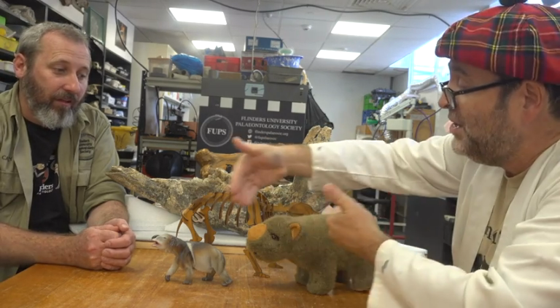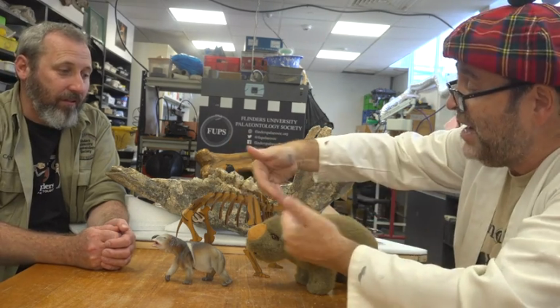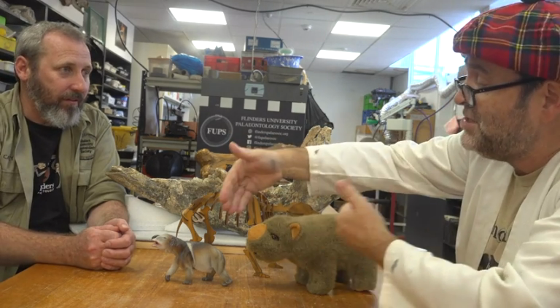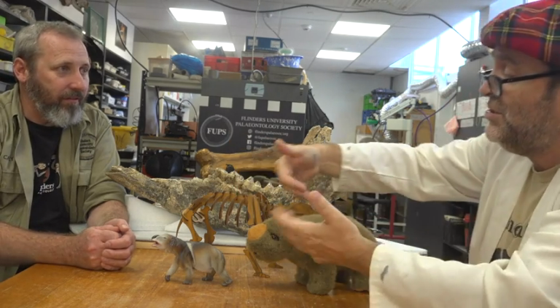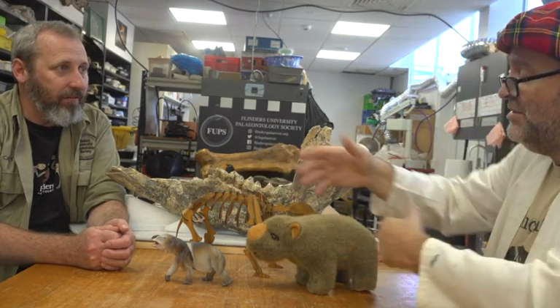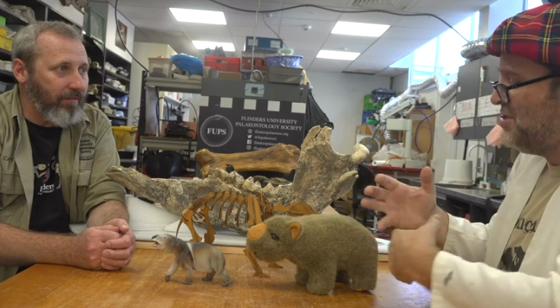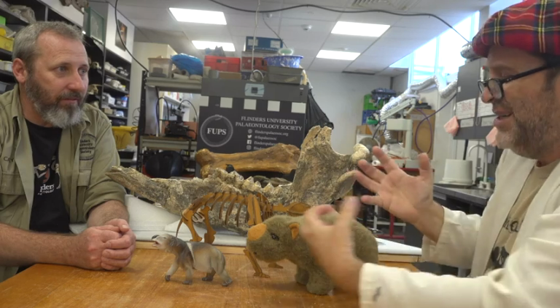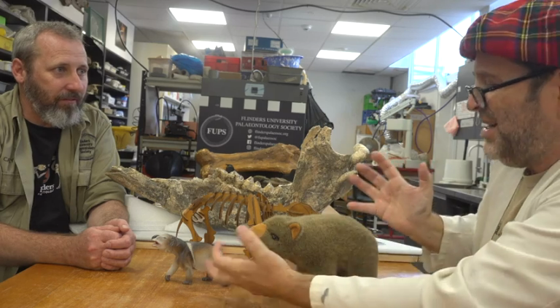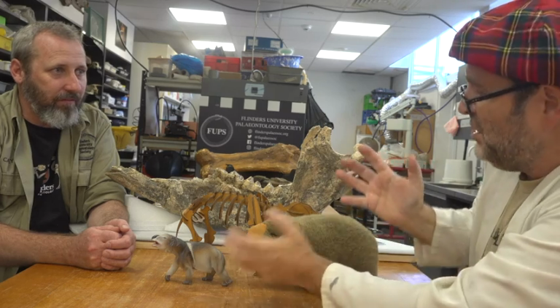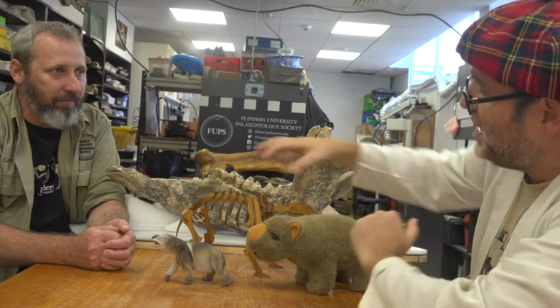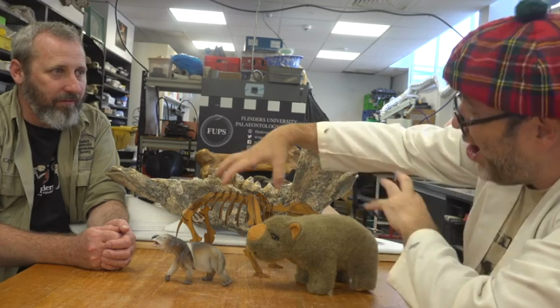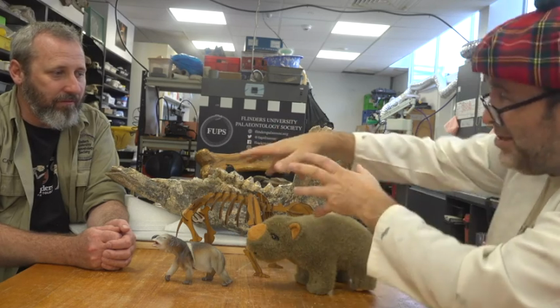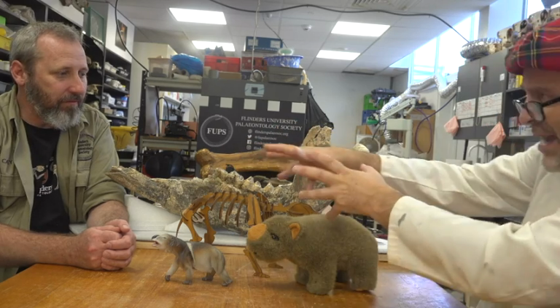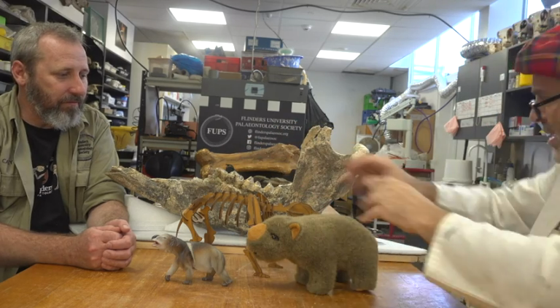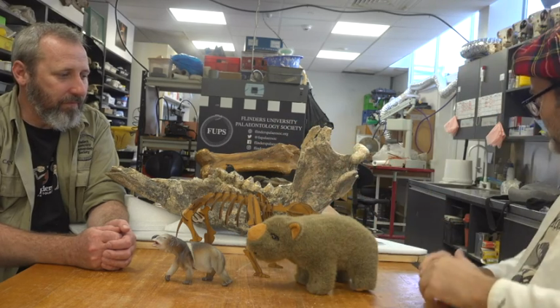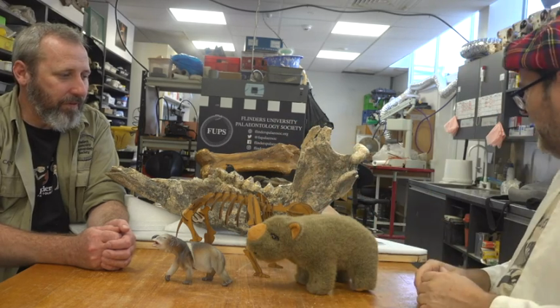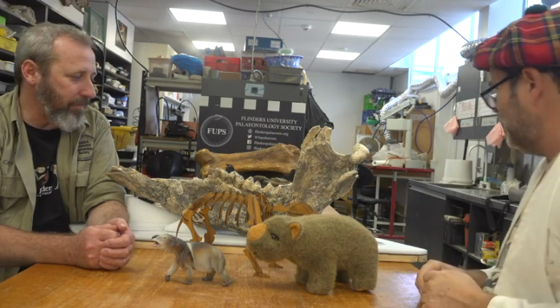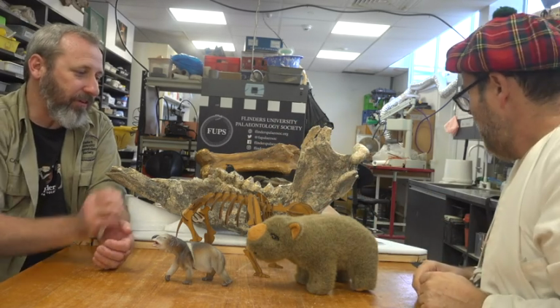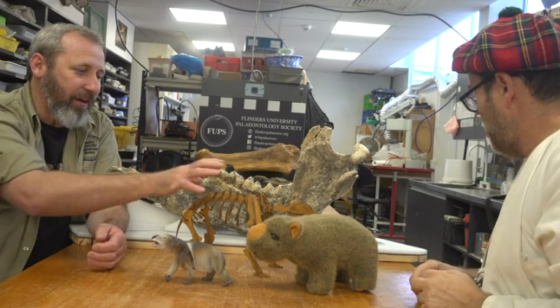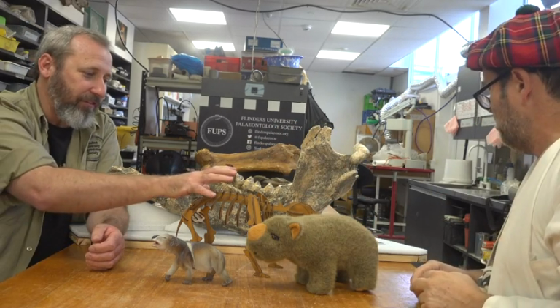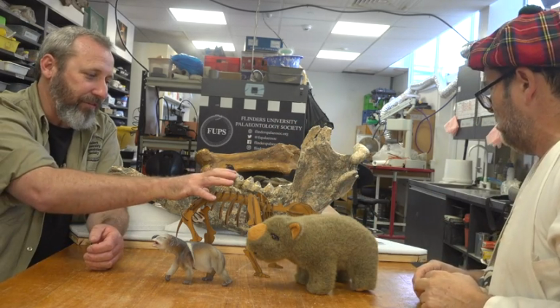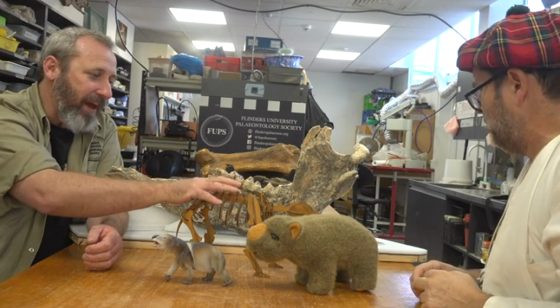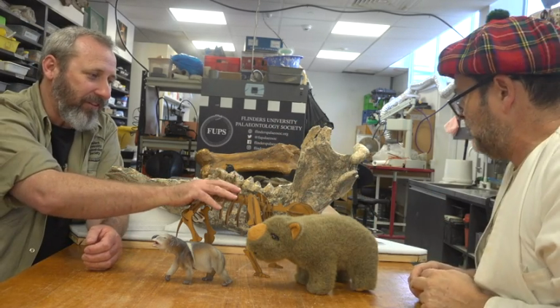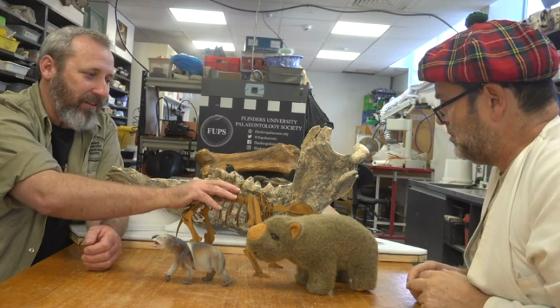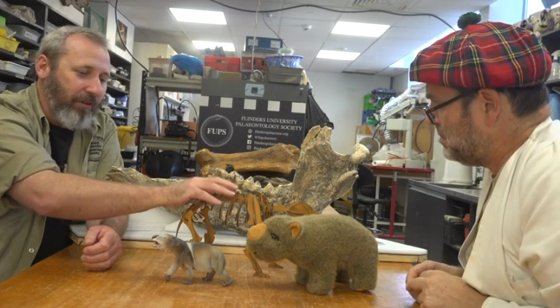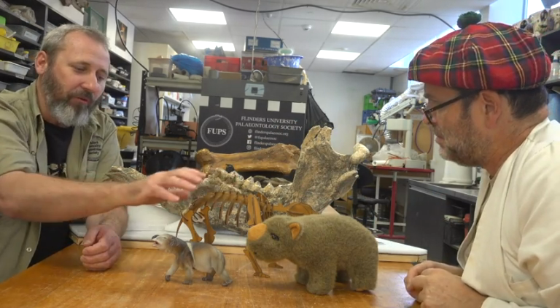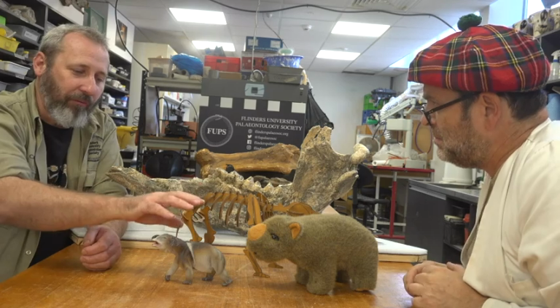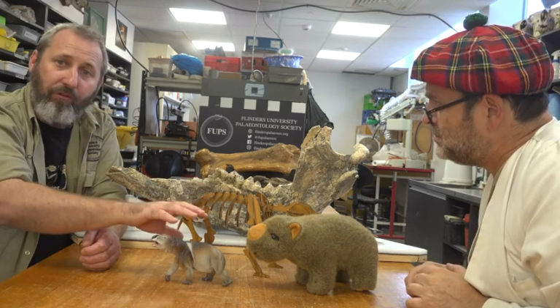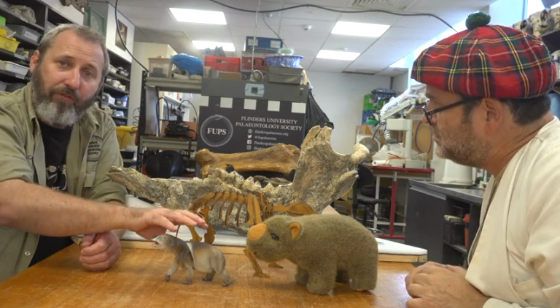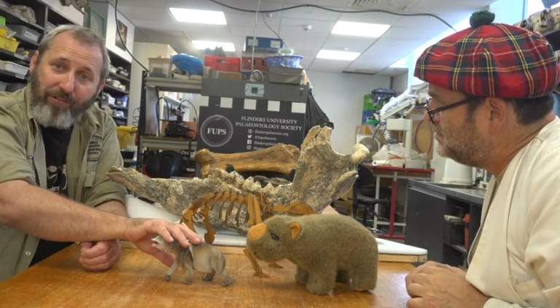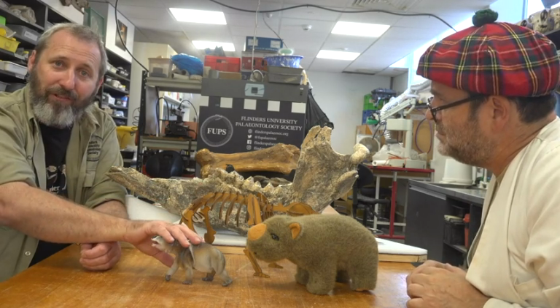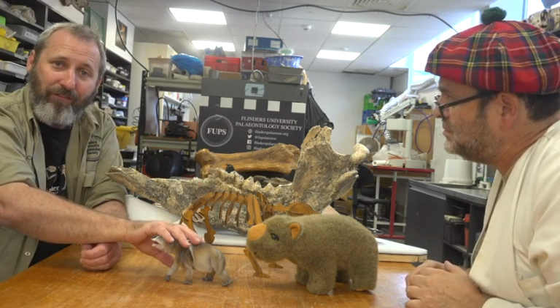We have these two different versions based on the same skeleton. Science has a lot of fact, but there's also room for a lot of imagination still.